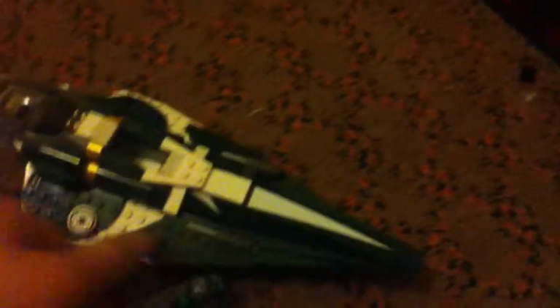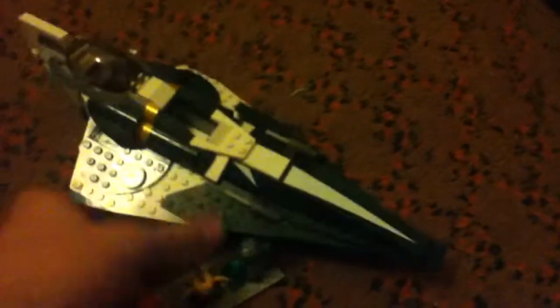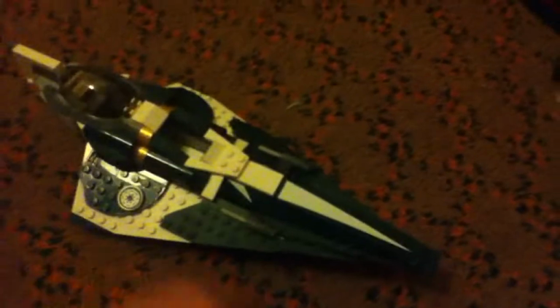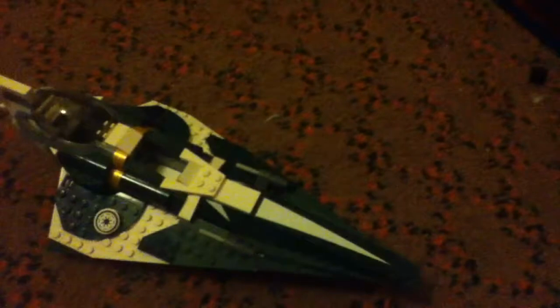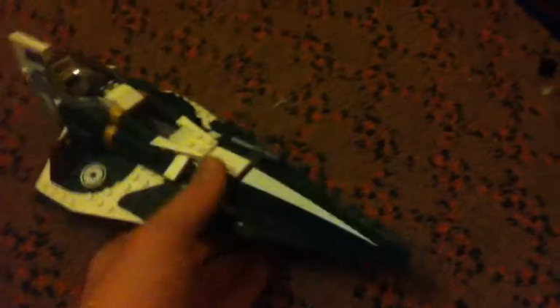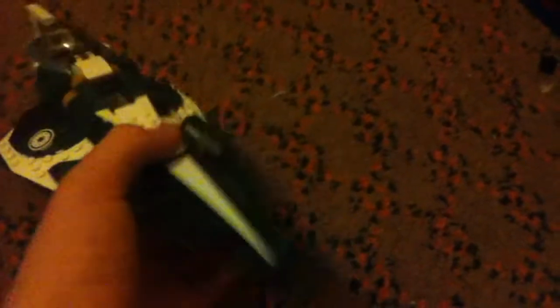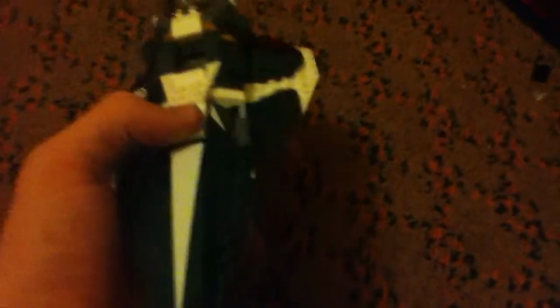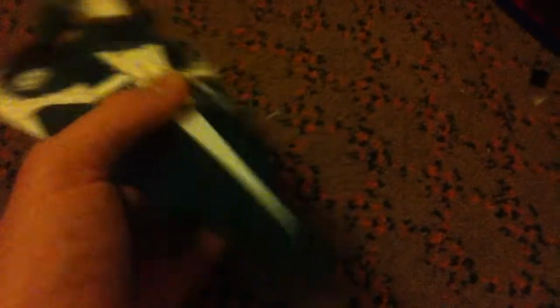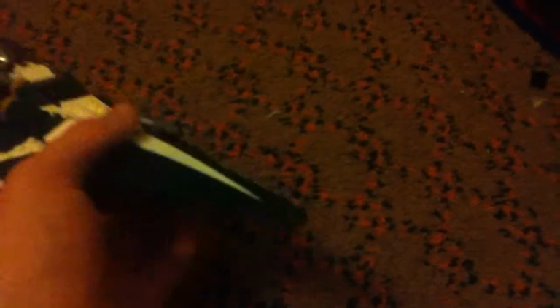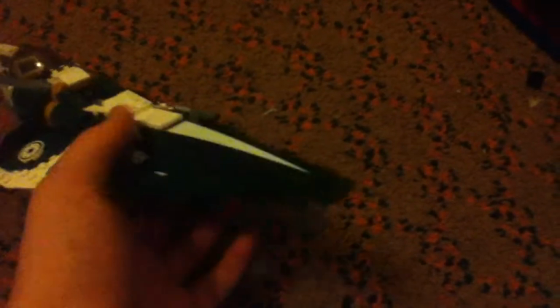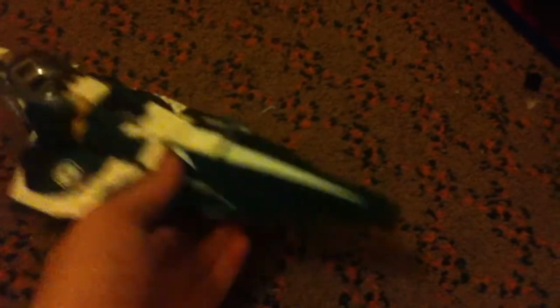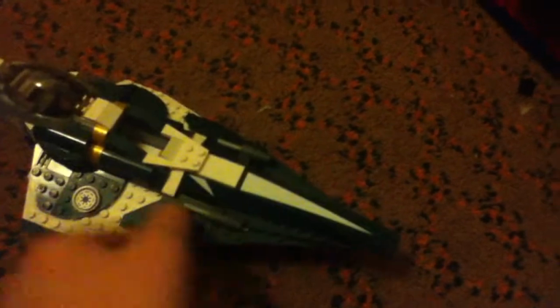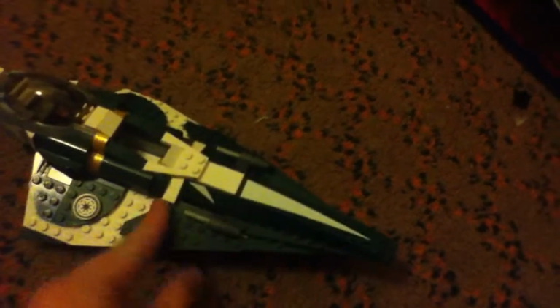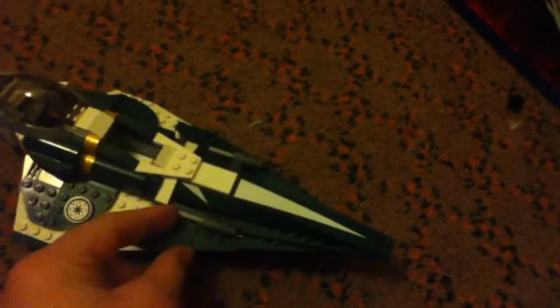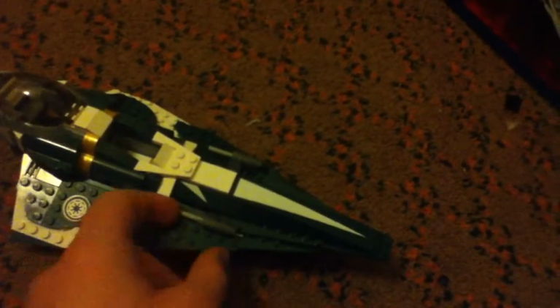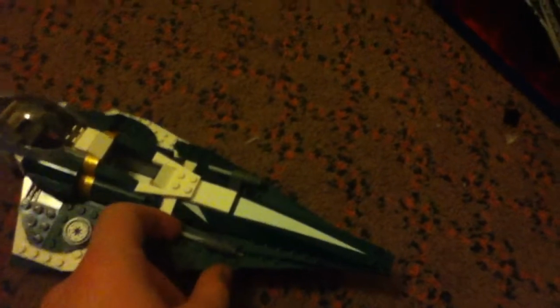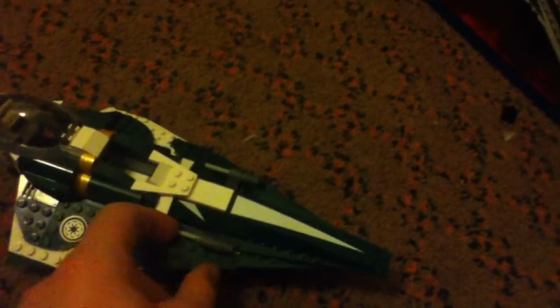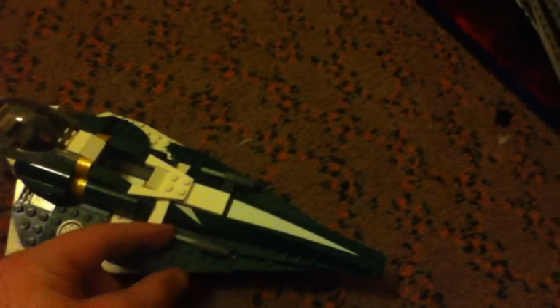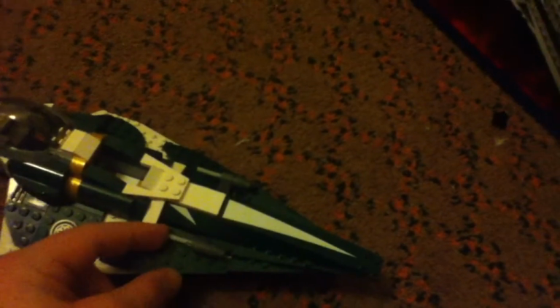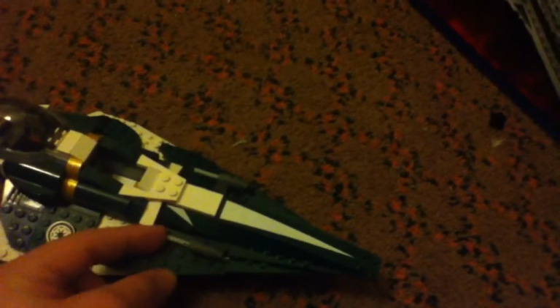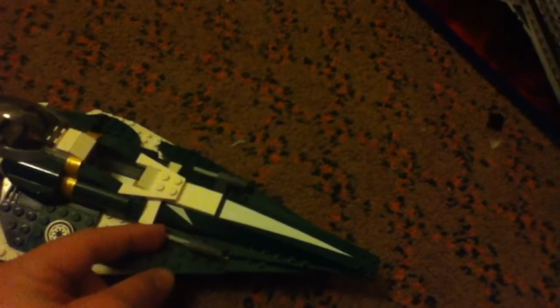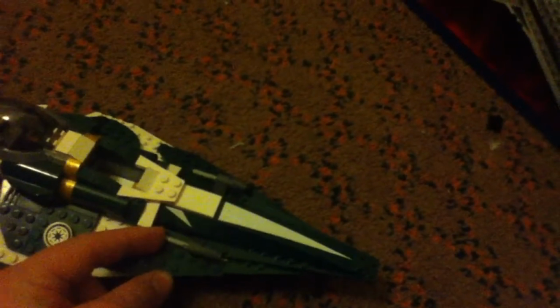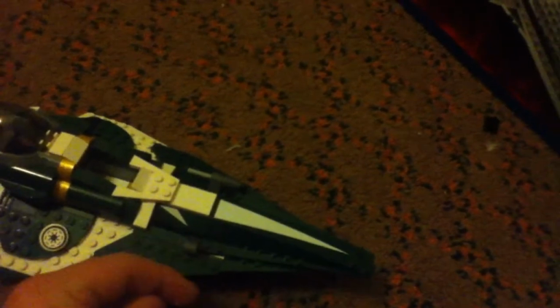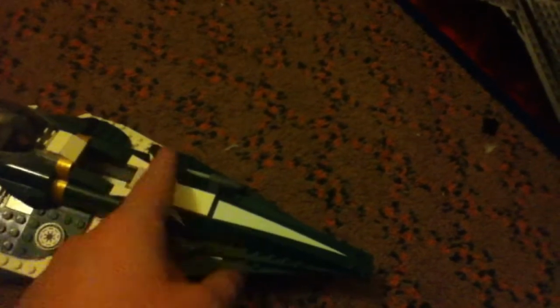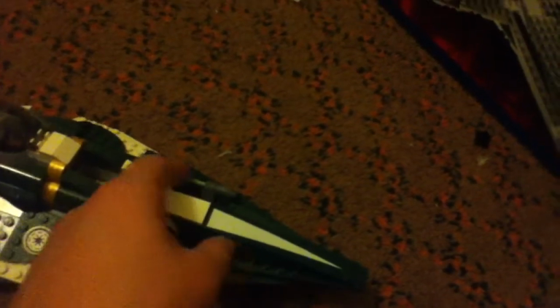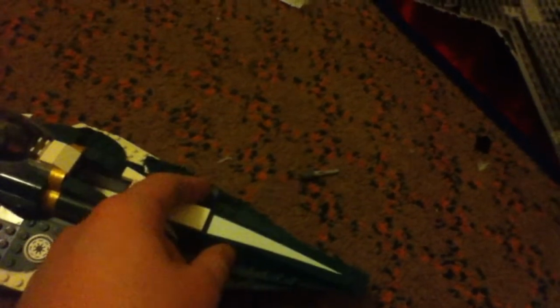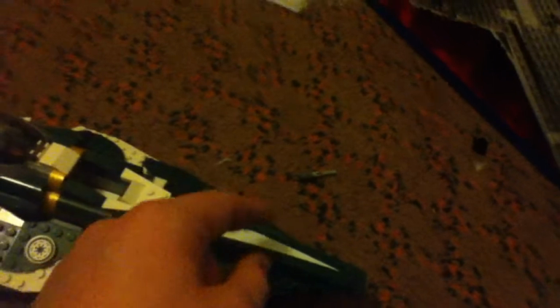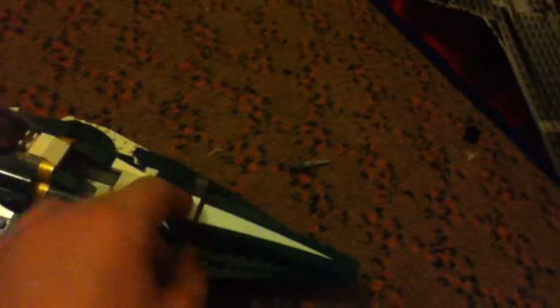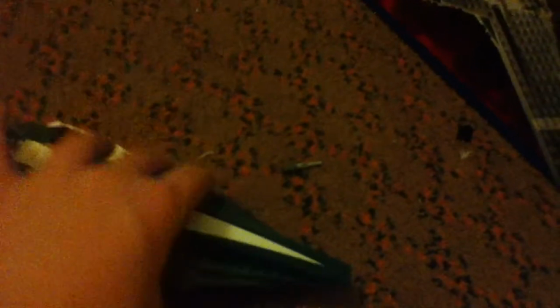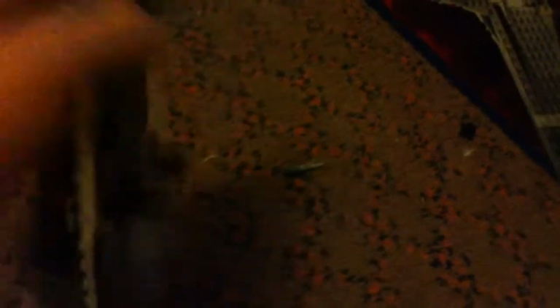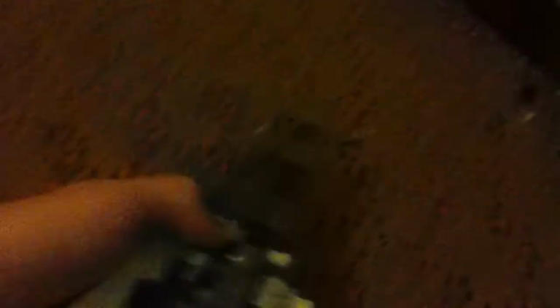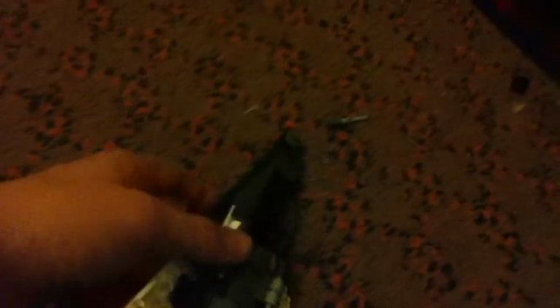Let's go over the actual parts of the ship. The first thing, like on most of the 2012 summer sets, it has Flickfire Missiles — on the front and on the bottom as well.